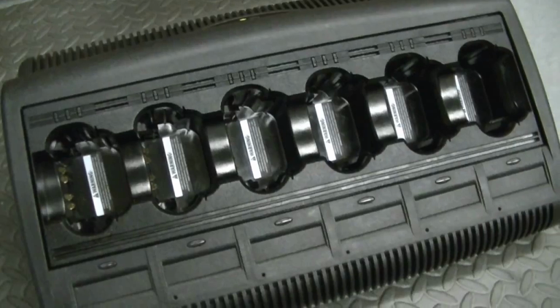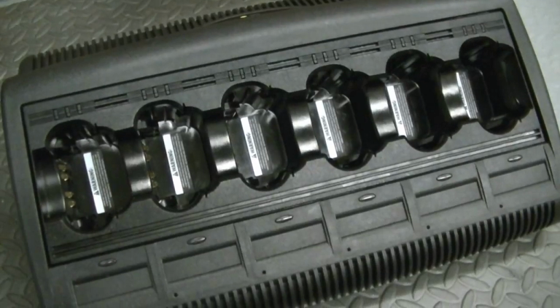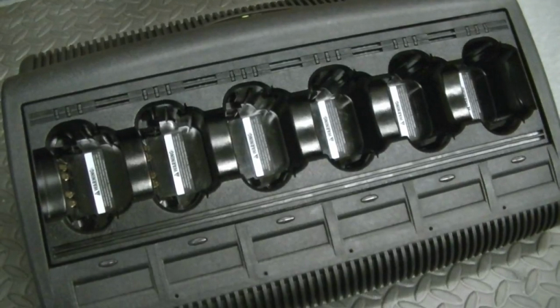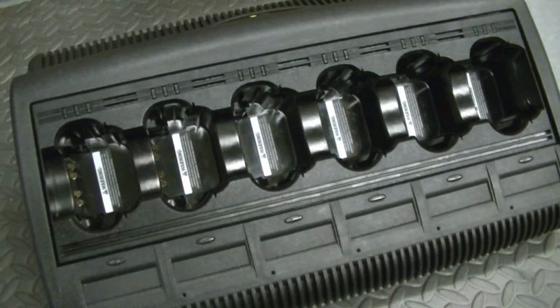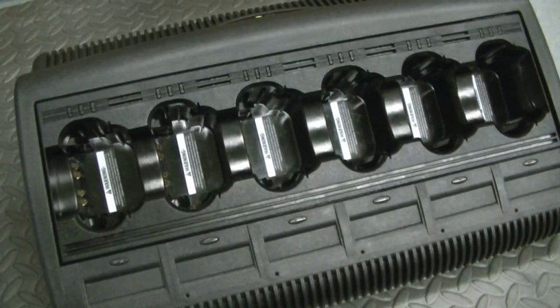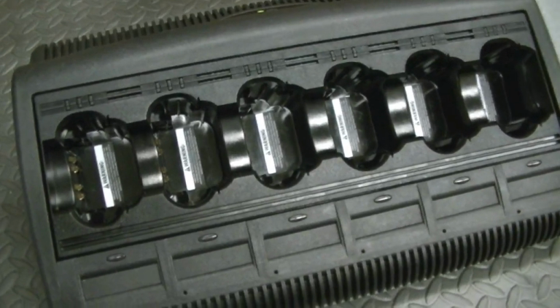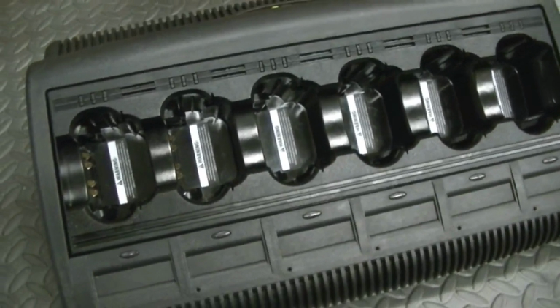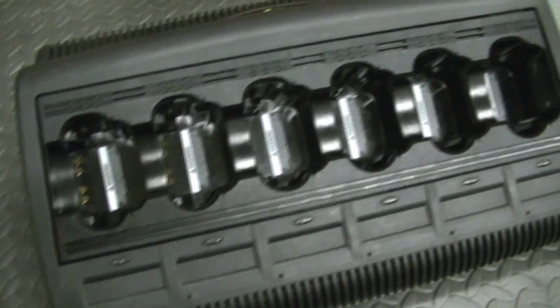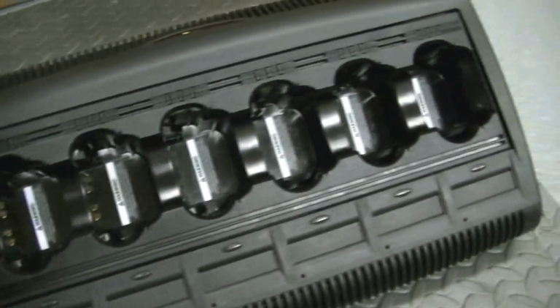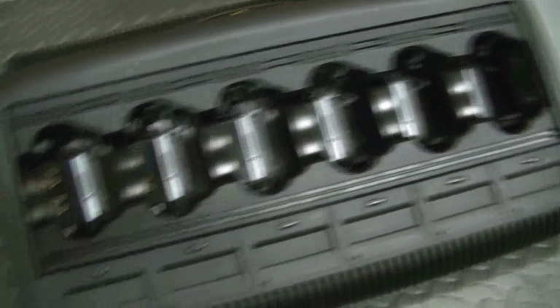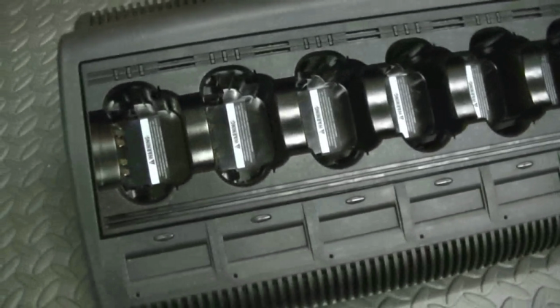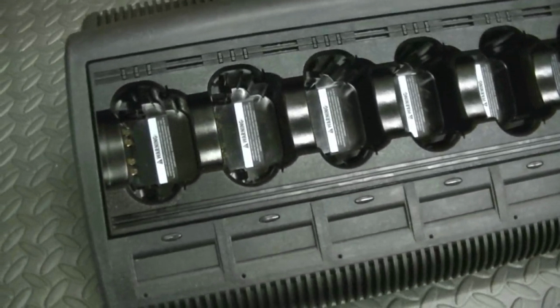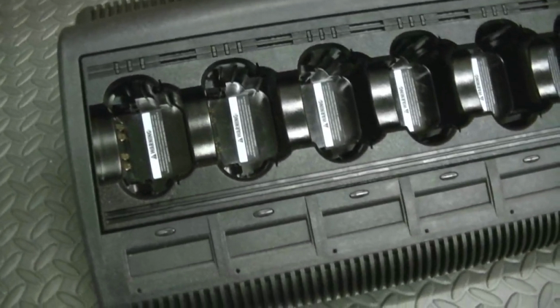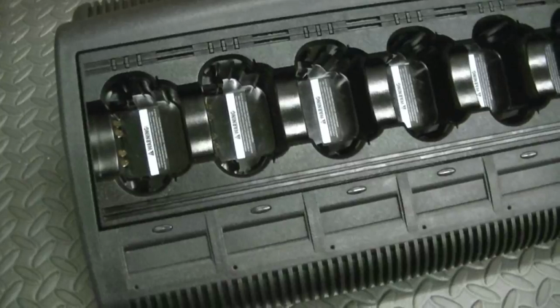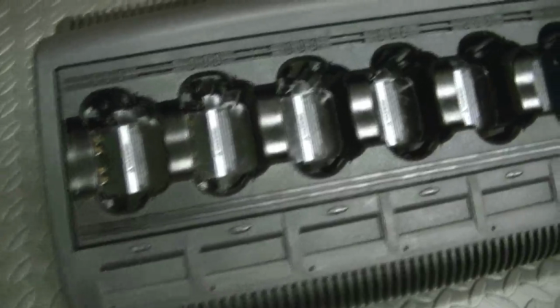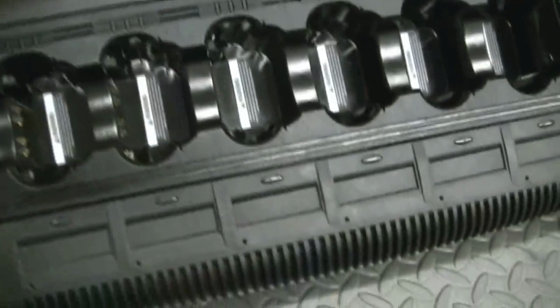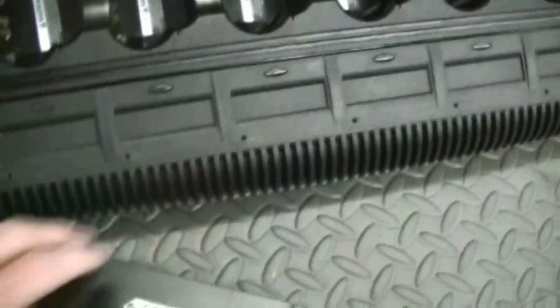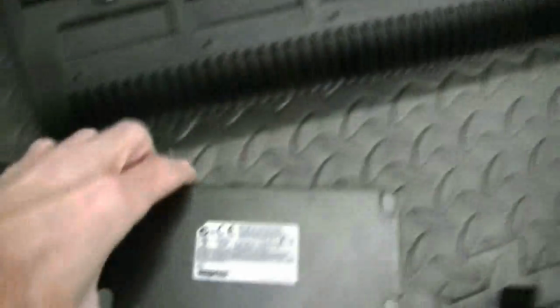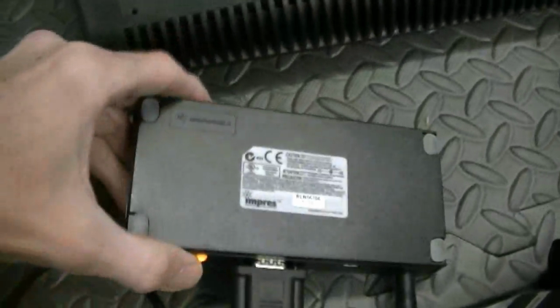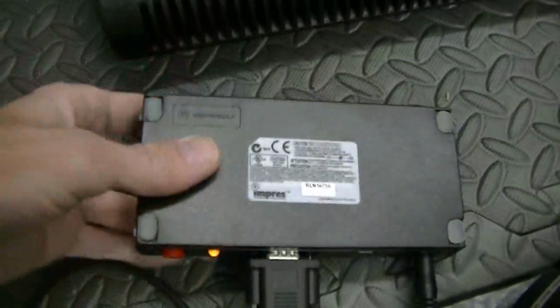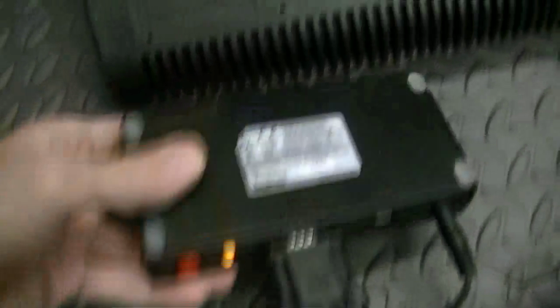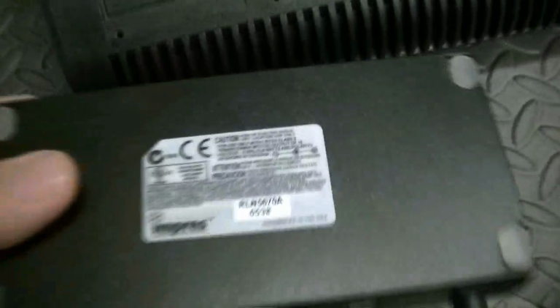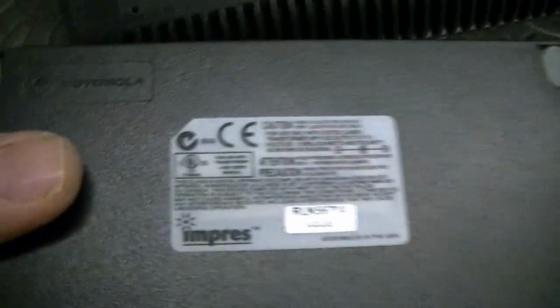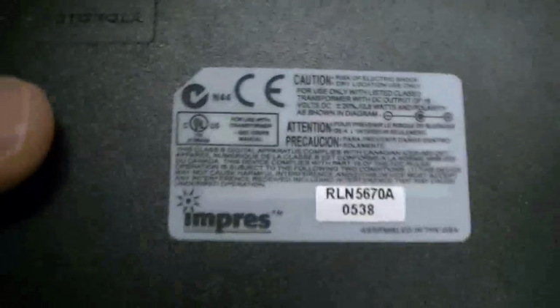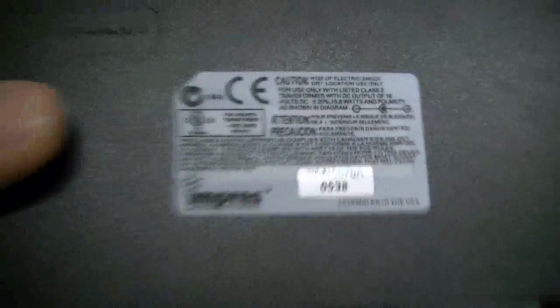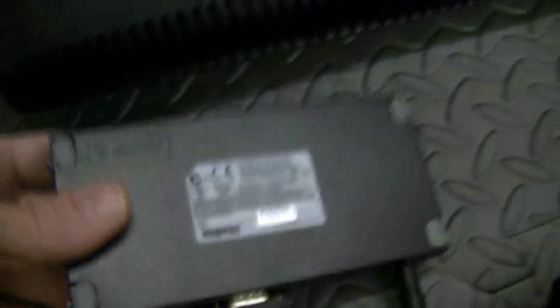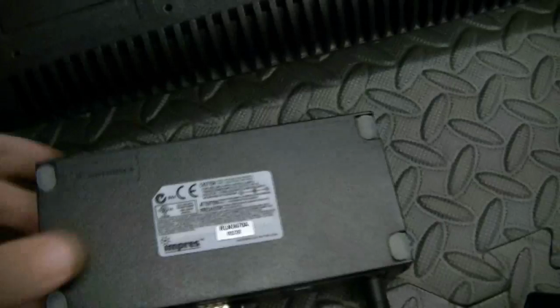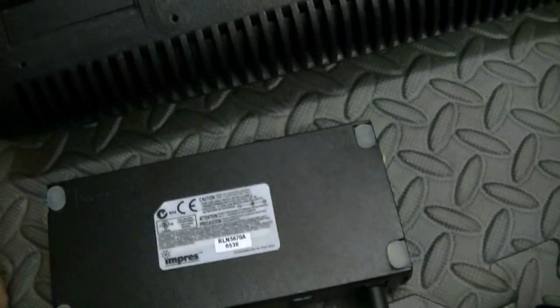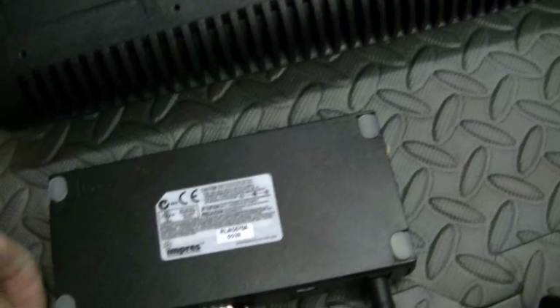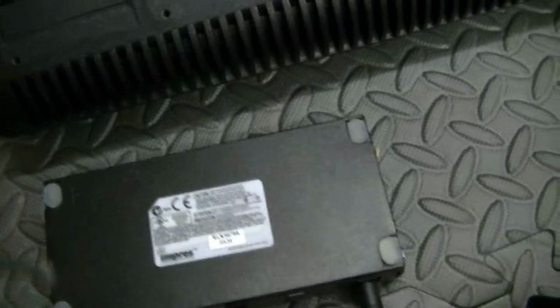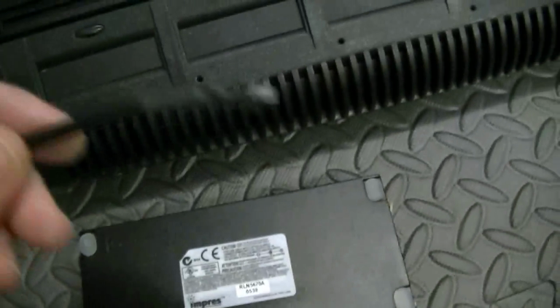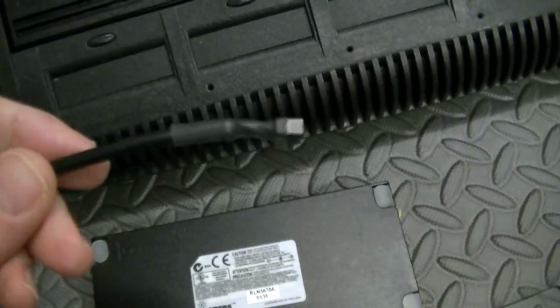Hey guys, what's going on? I'm just doing an upgrade on this gang charger. This is an Empress gang charger. I've got the field kit ready to go.